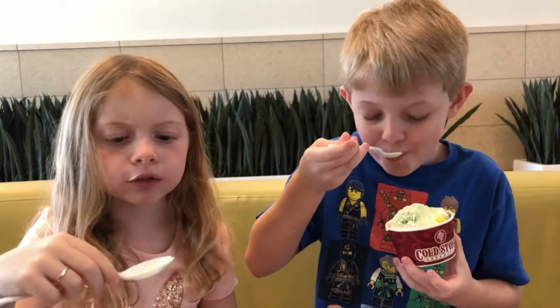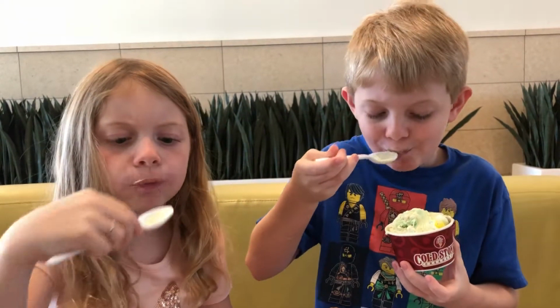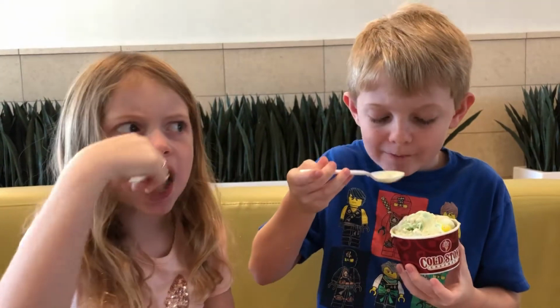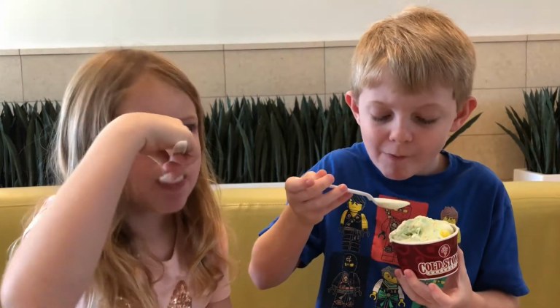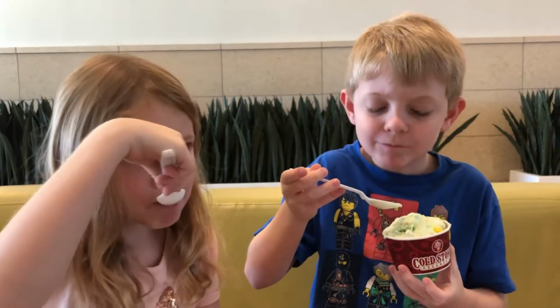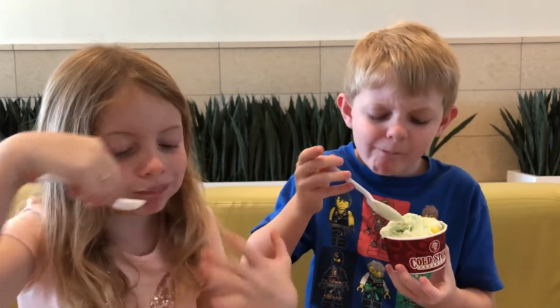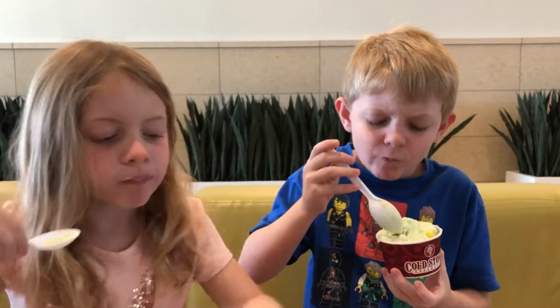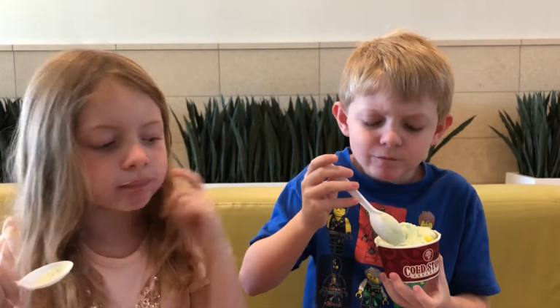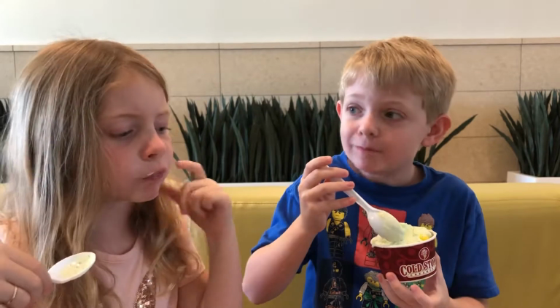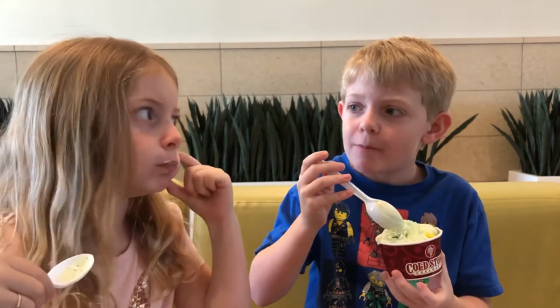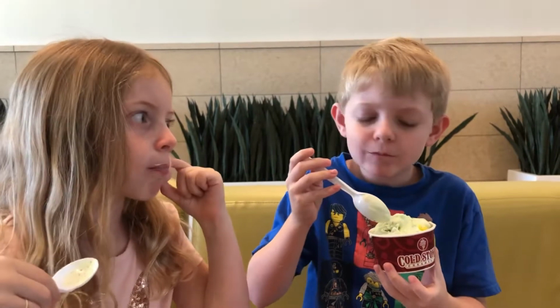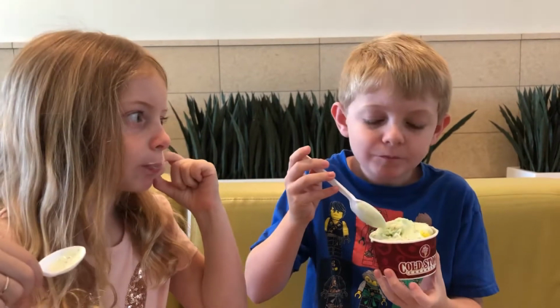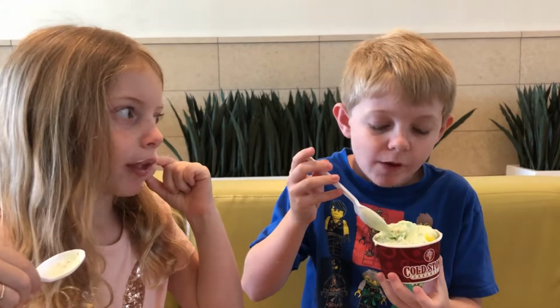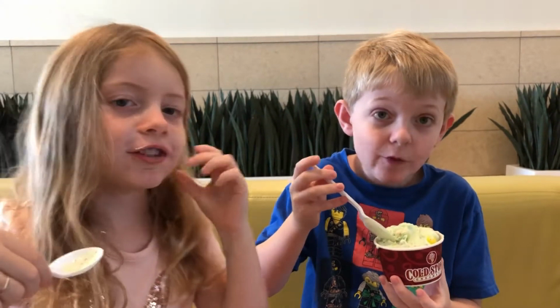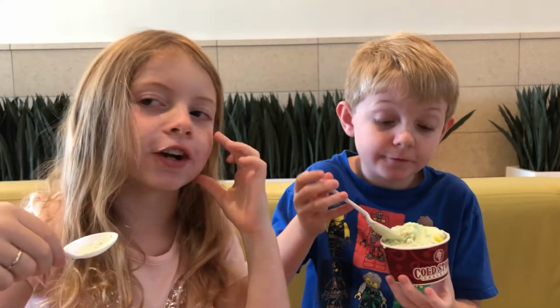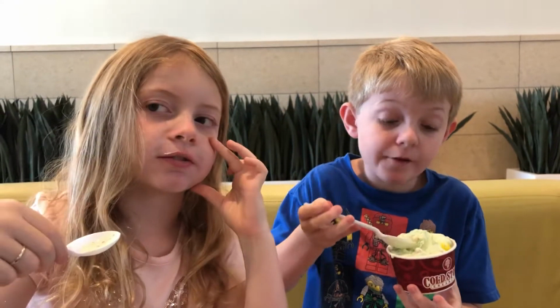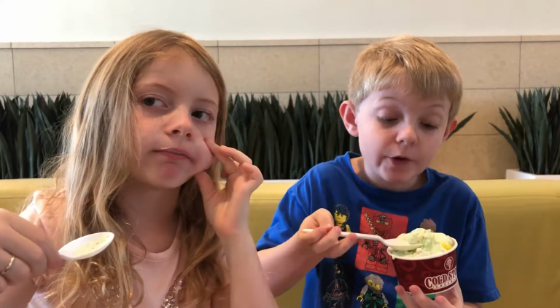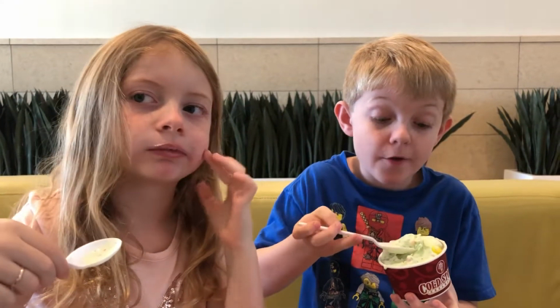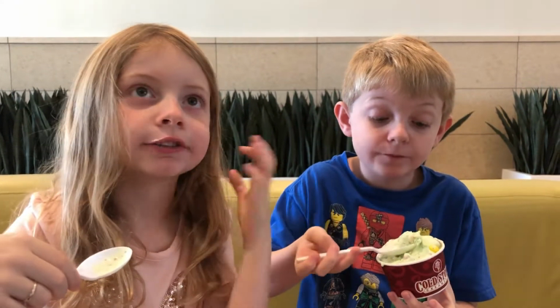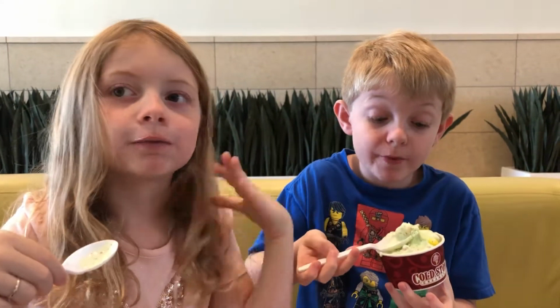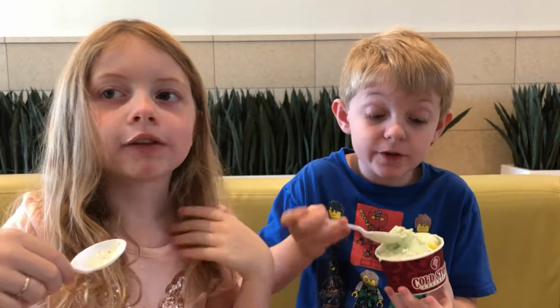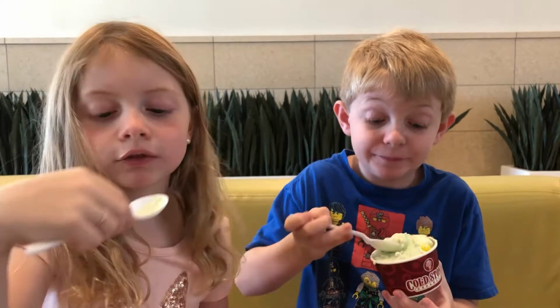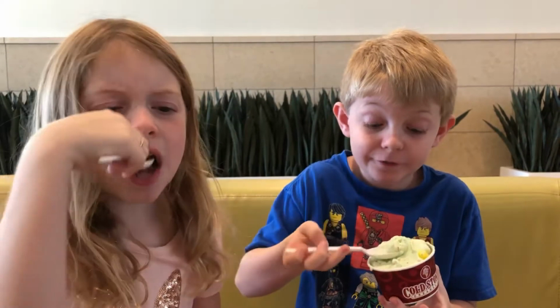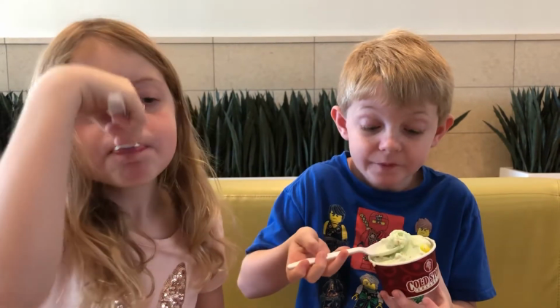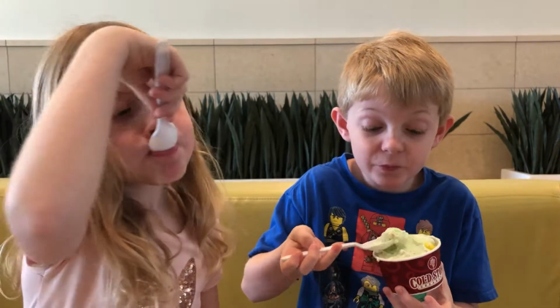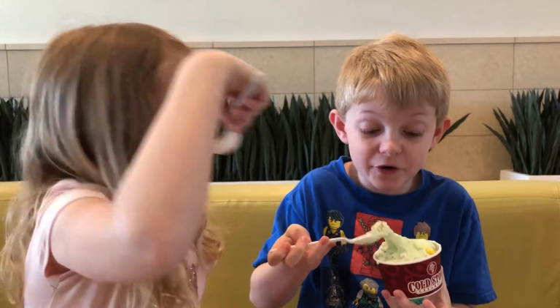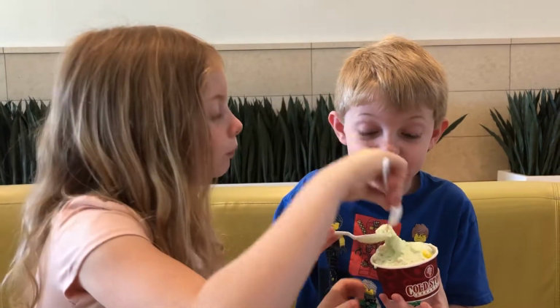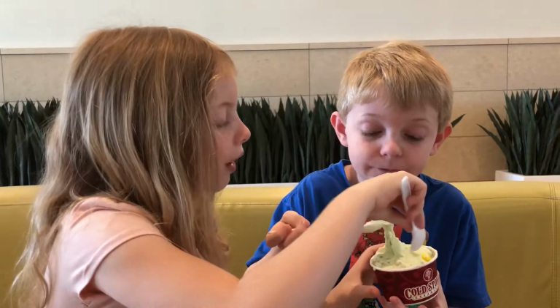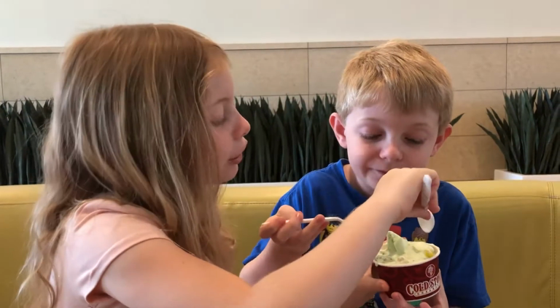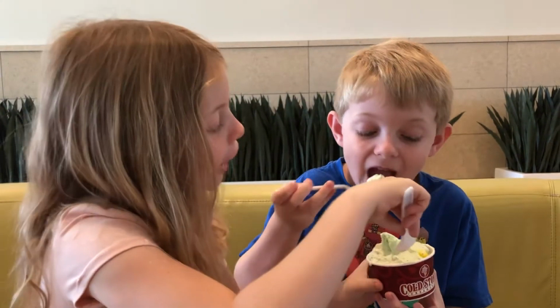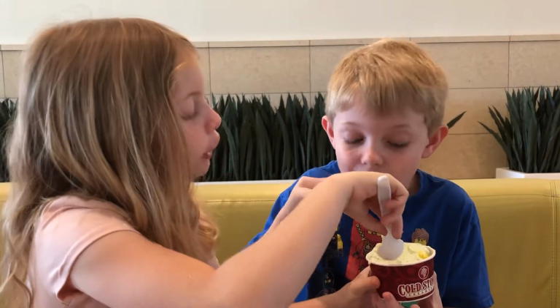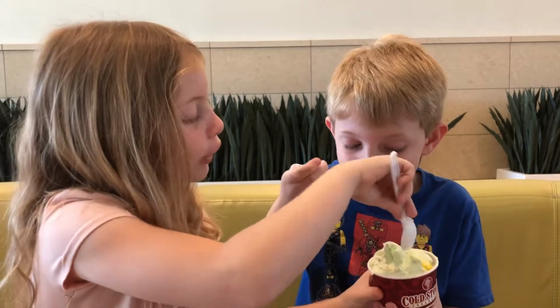Good. Mmm! Brain freeze. Wow! Mint is really good with the Oreos. It just gave me a brain freeze.